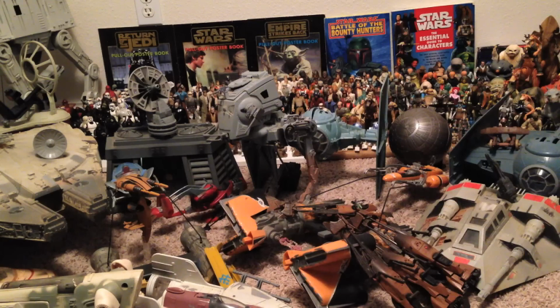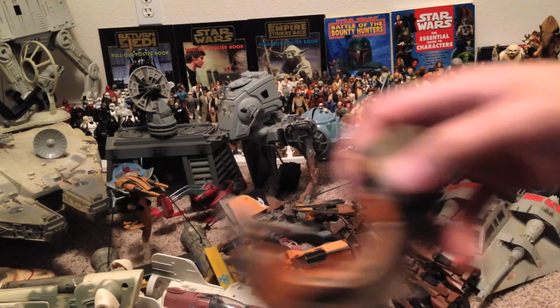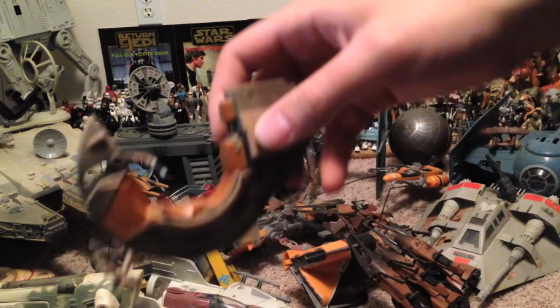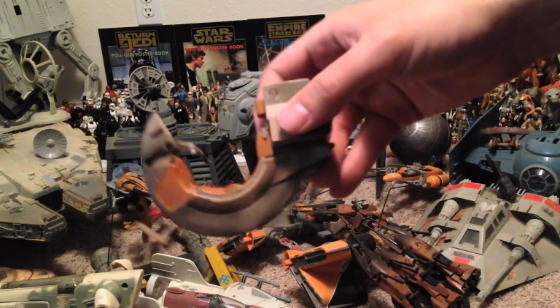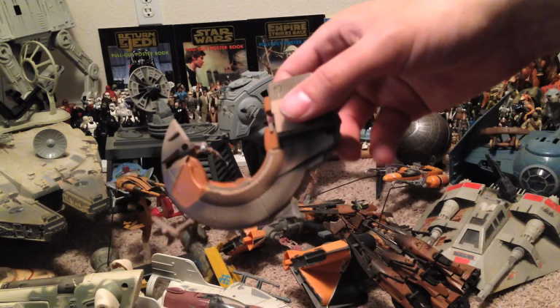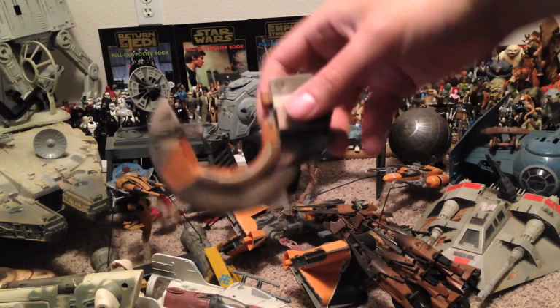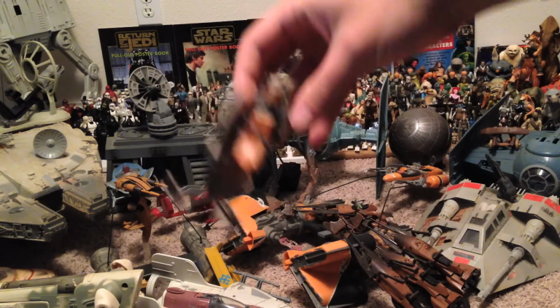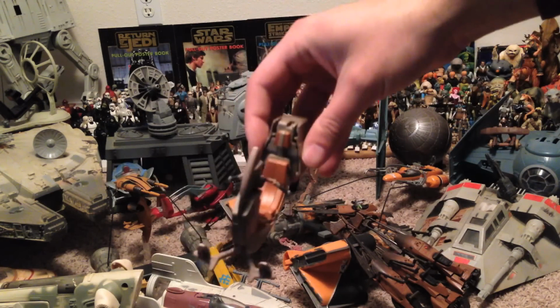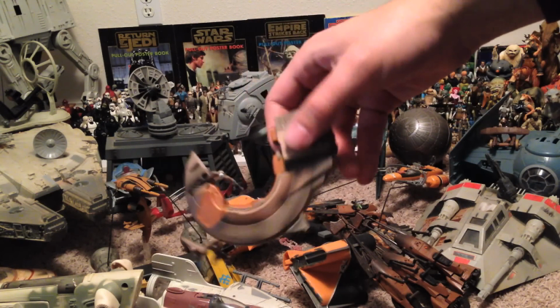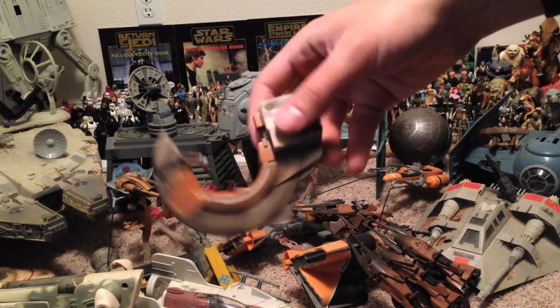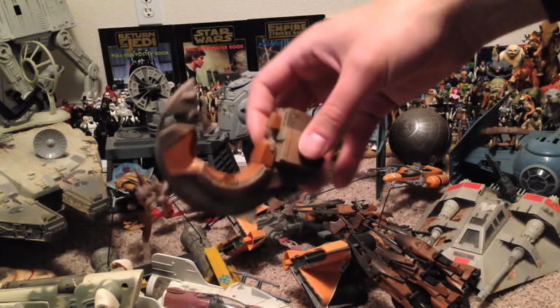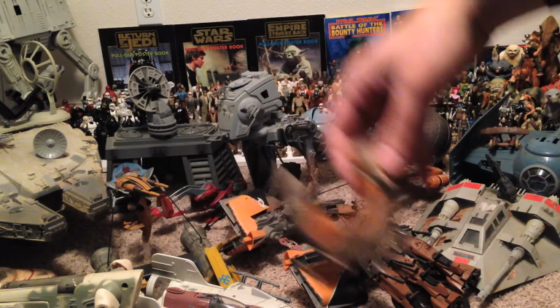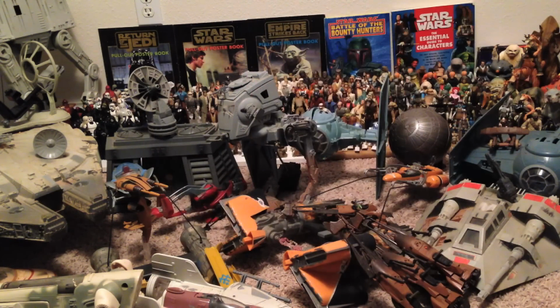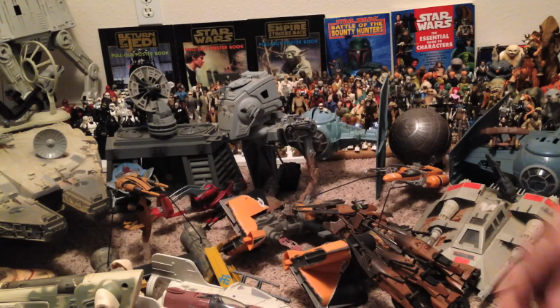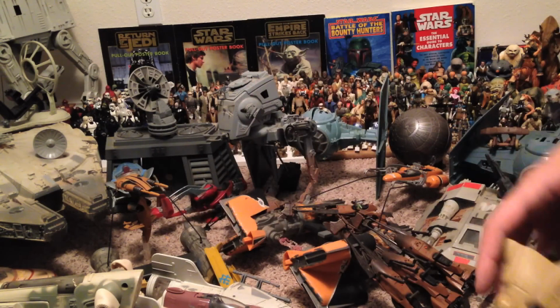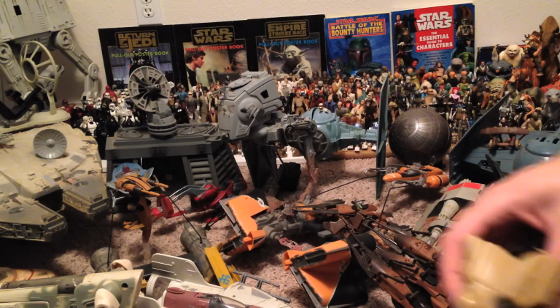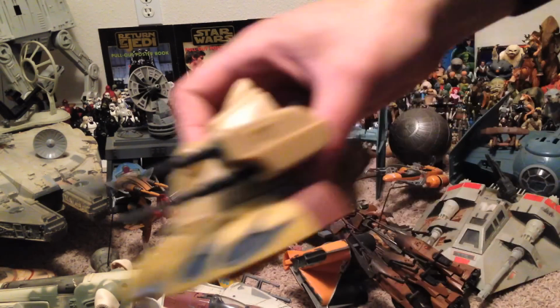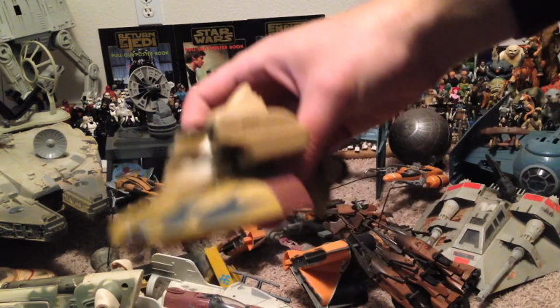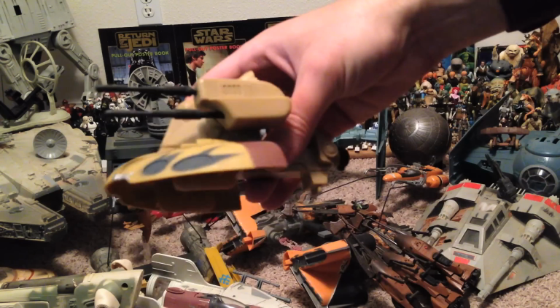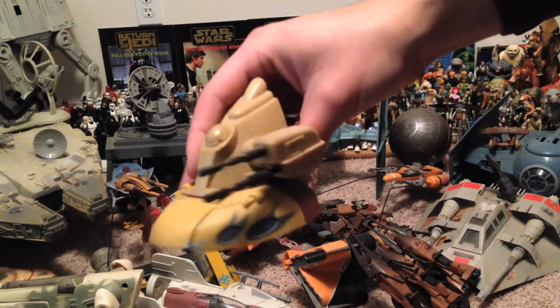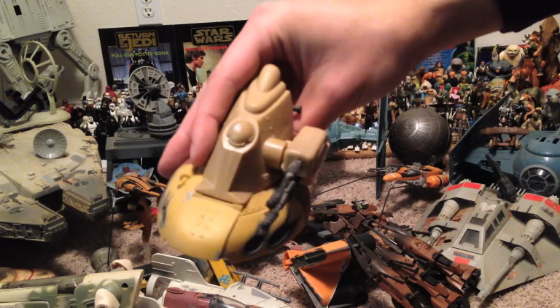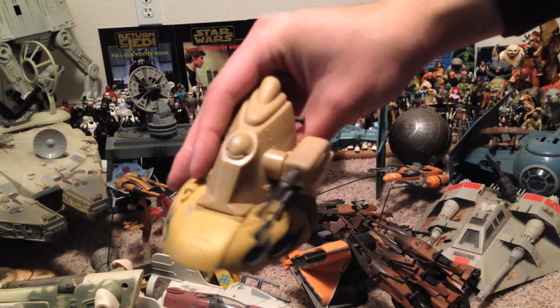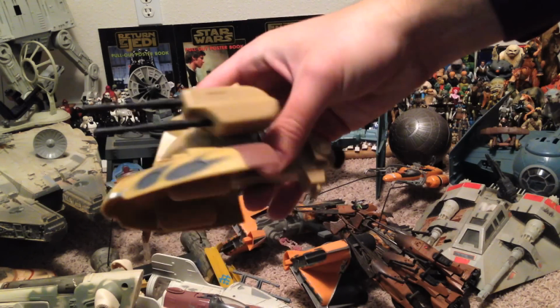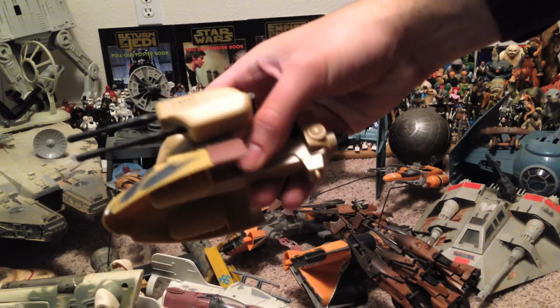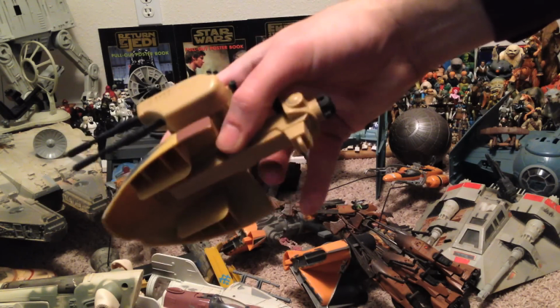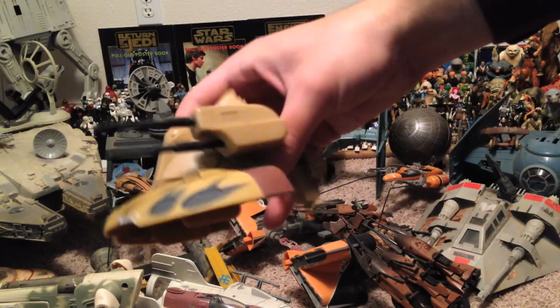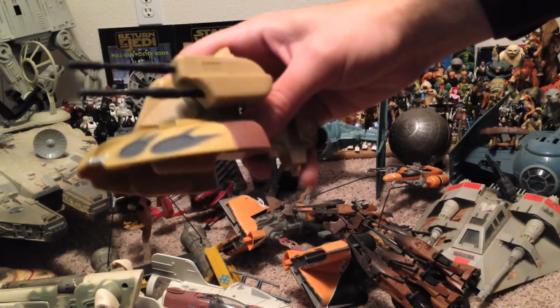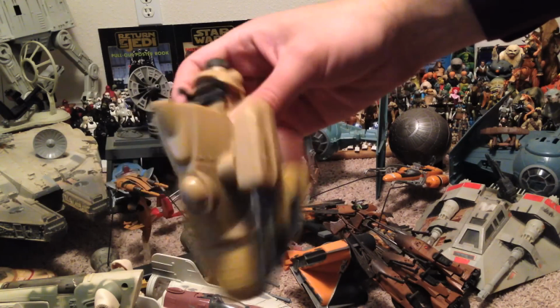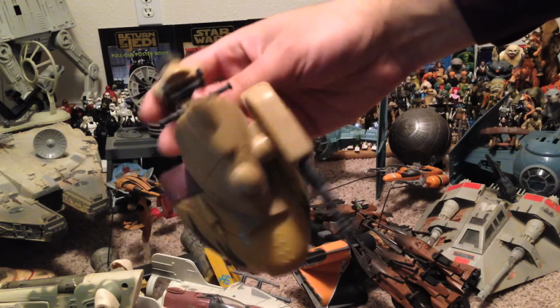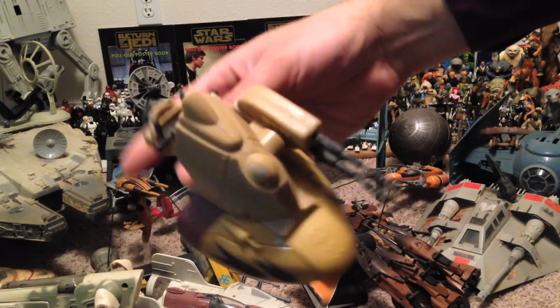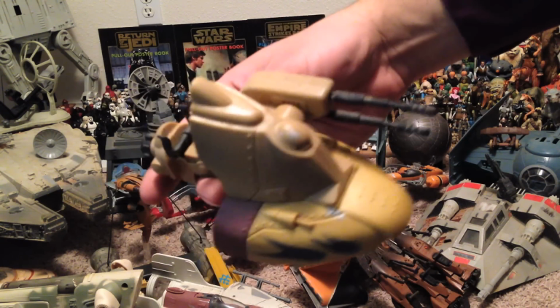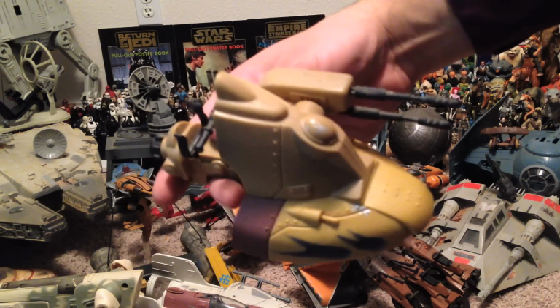This is an Ewok Catapult. Next we got Darth Maul's little speeder bike thing he rides in Phantom Menace. And here's a little tank-ish thing that the battle droids ride in the Battle of Naboo.